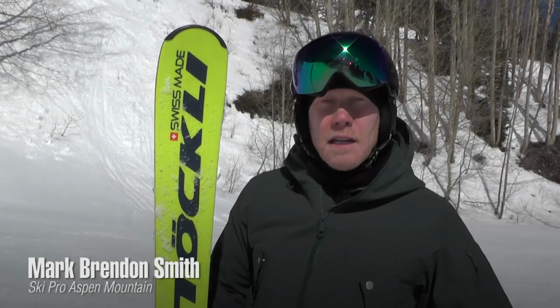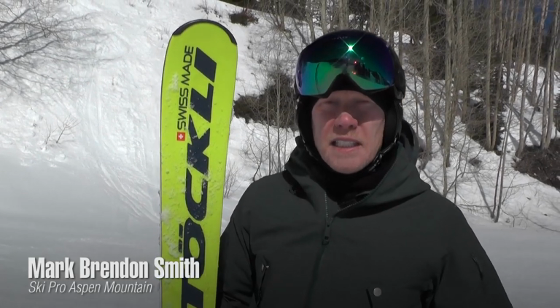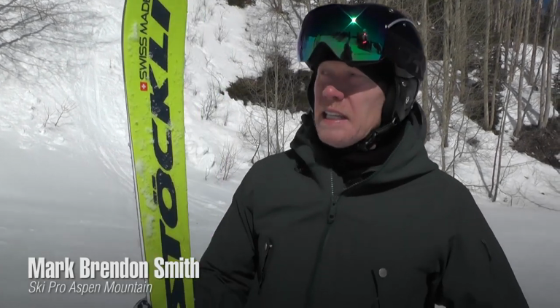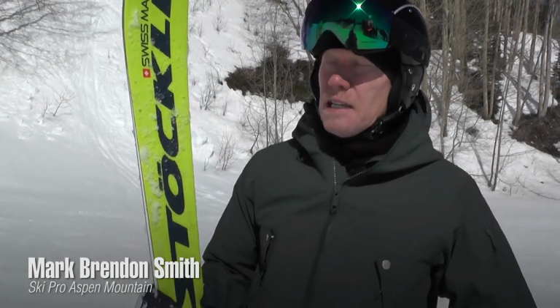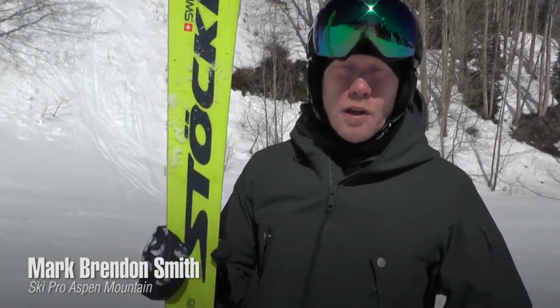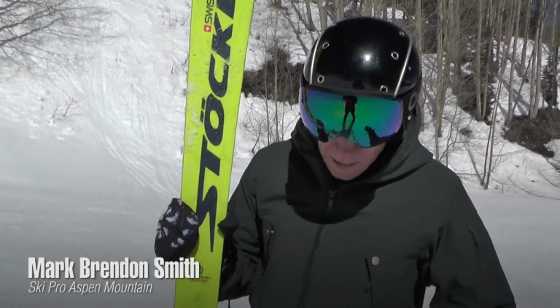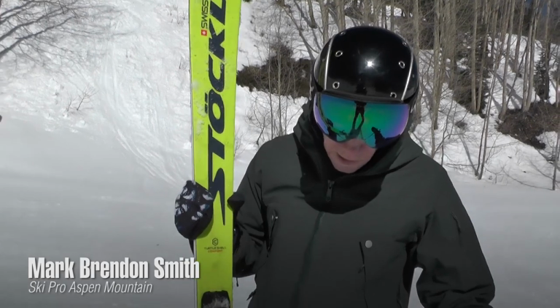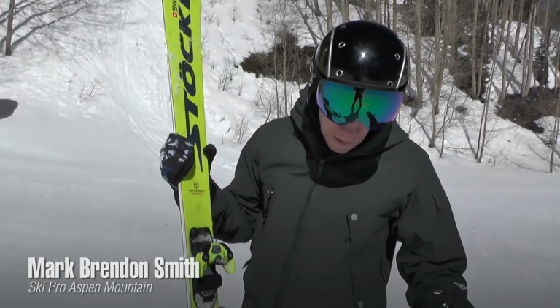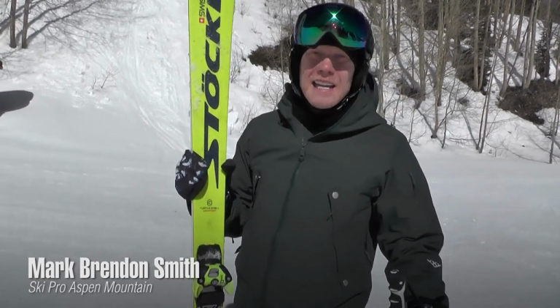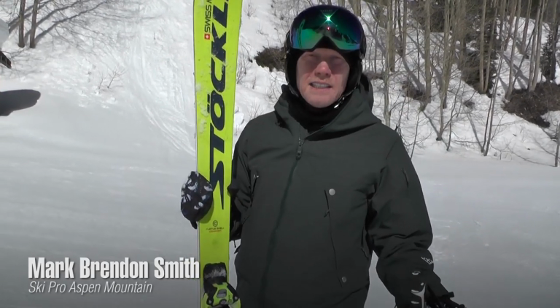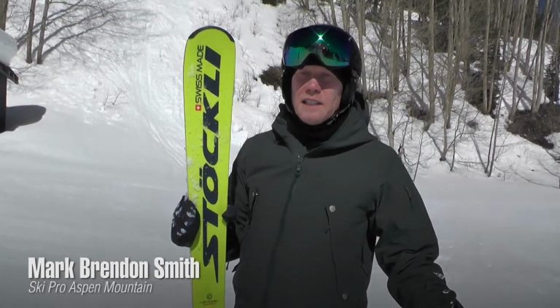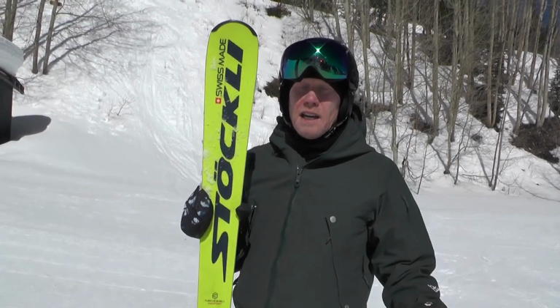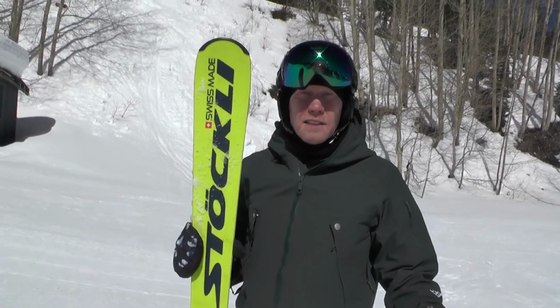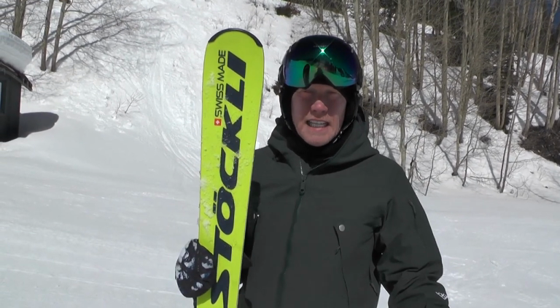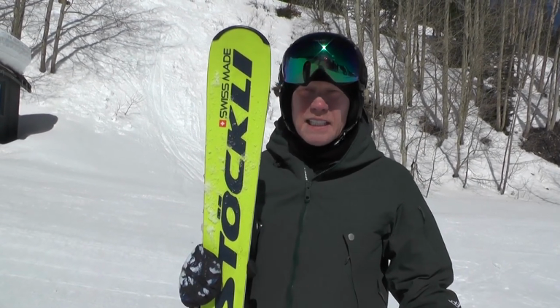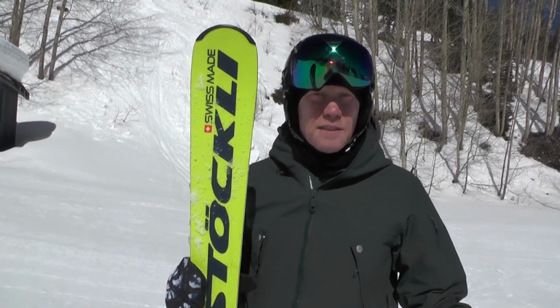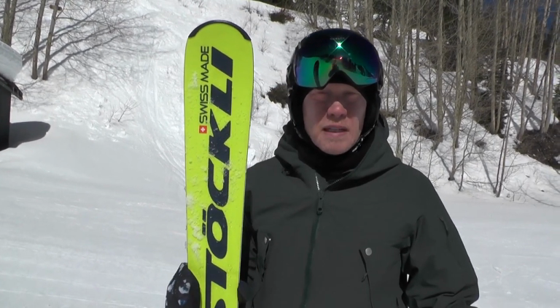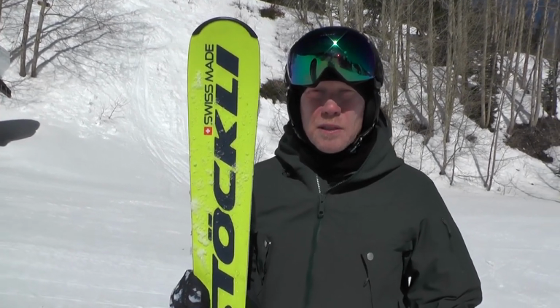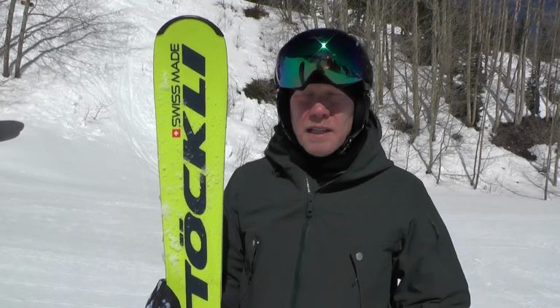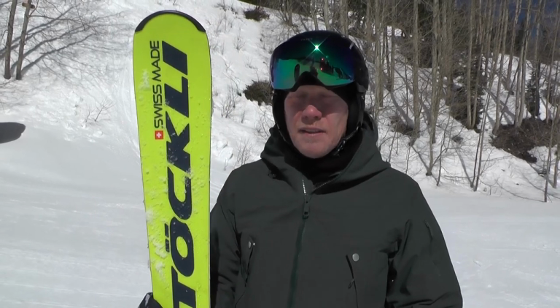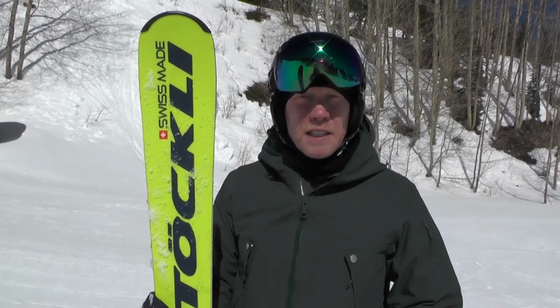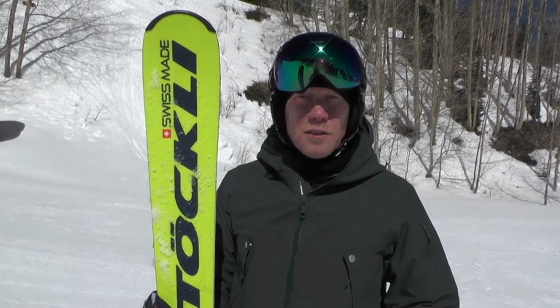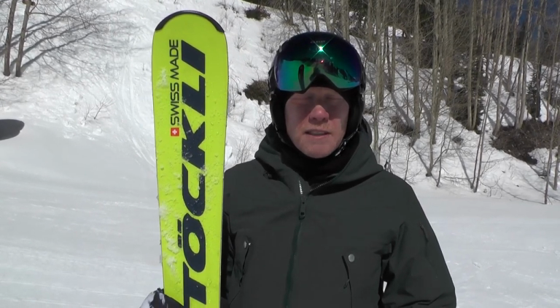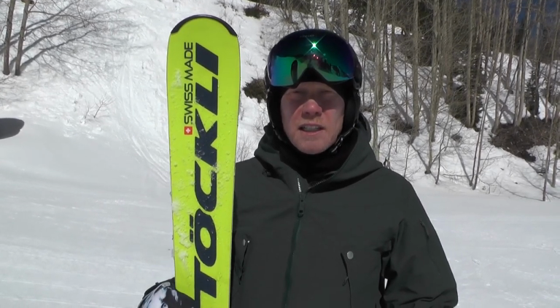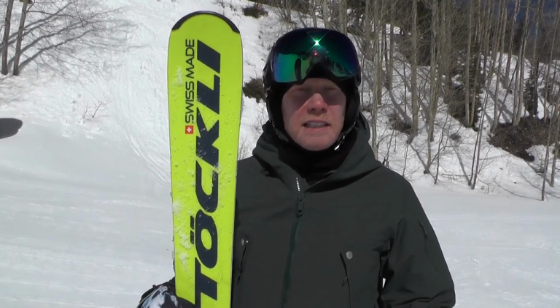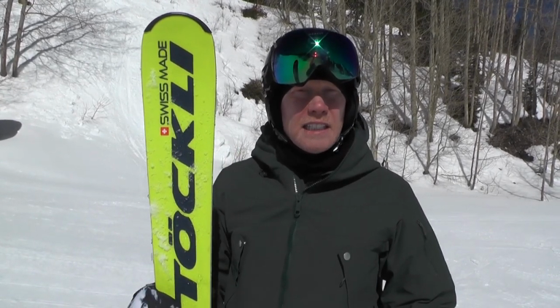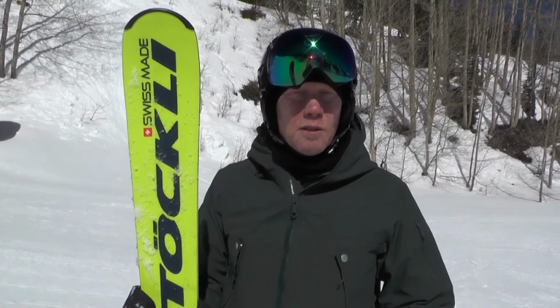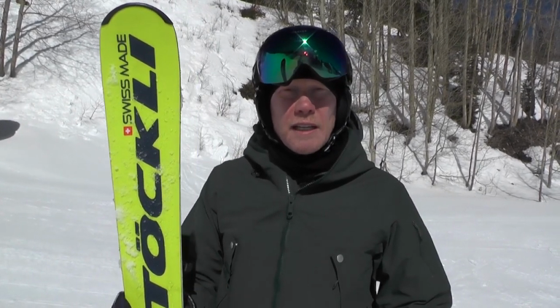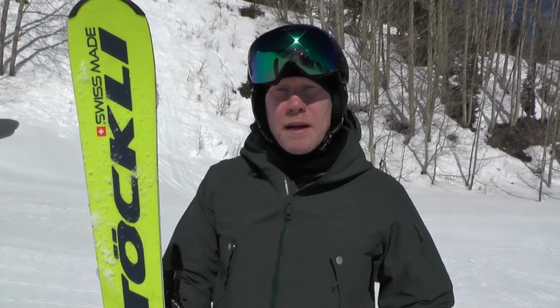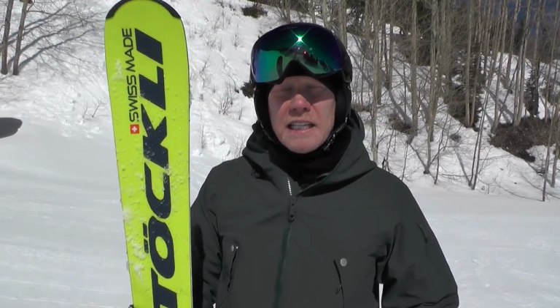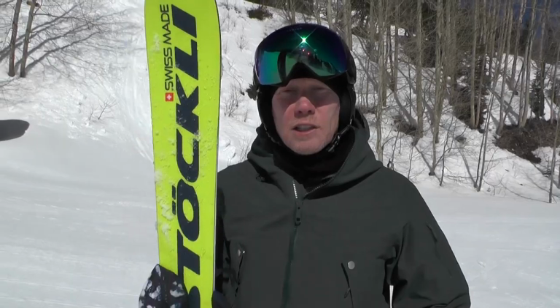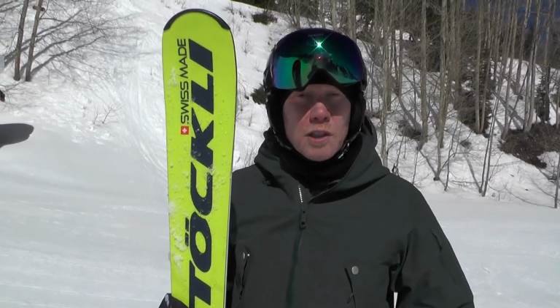I'm testing the Stokely Laser AX. This is a fantastic ski — it's very predictable. I've had some really nice cruisy runs on it, and it skis equally well in short turns.